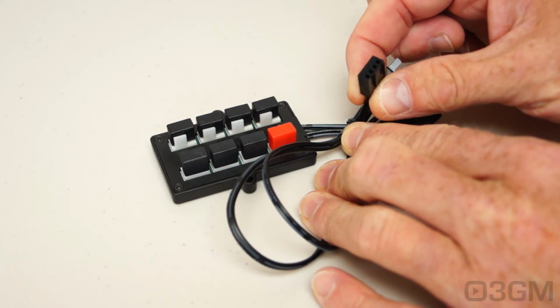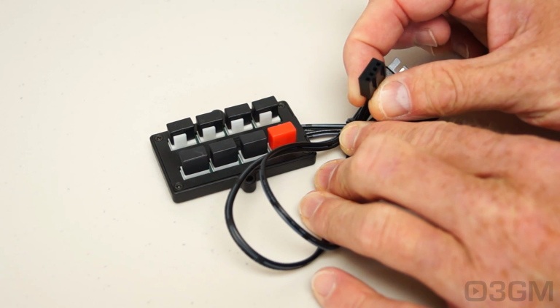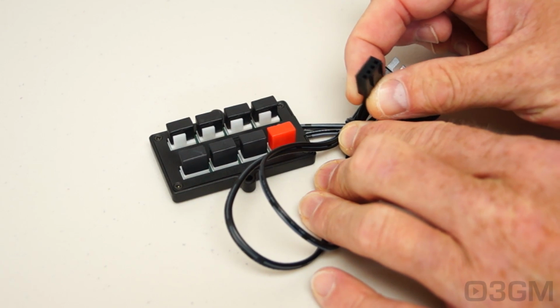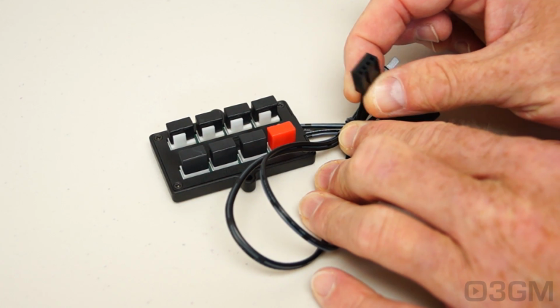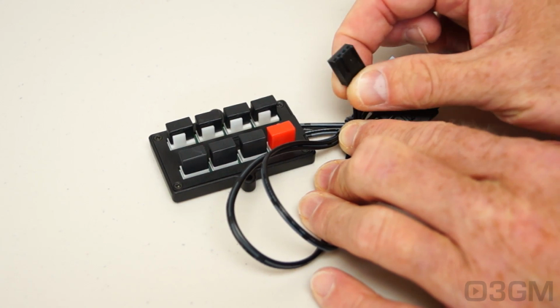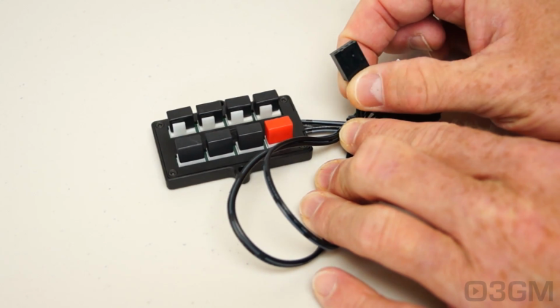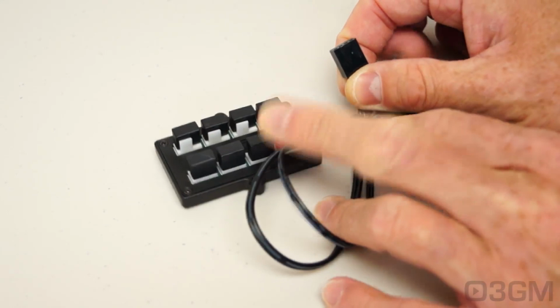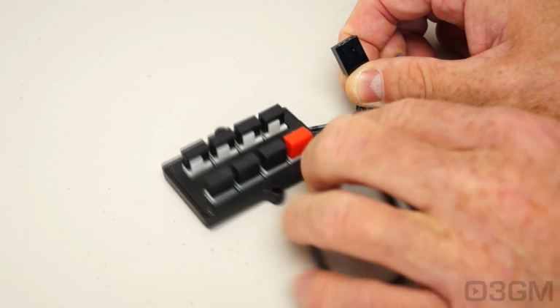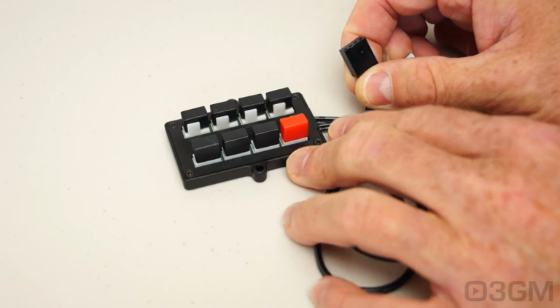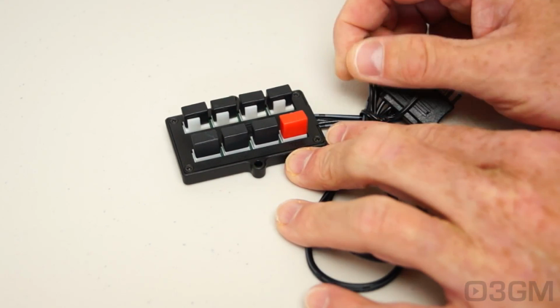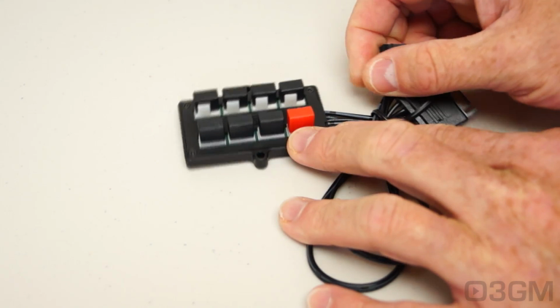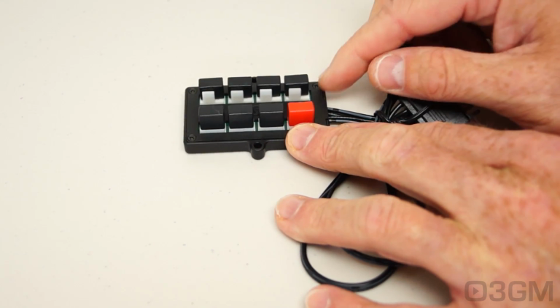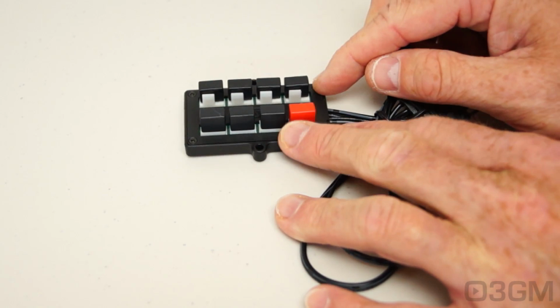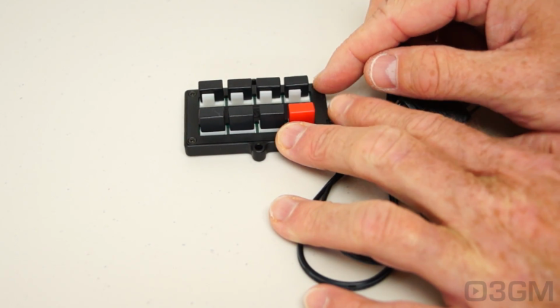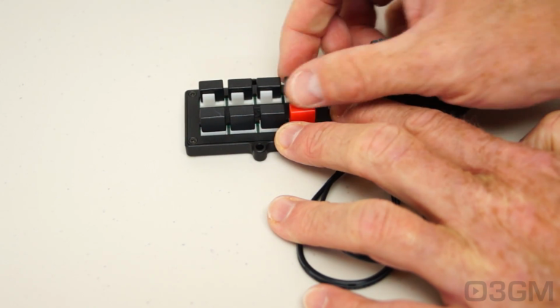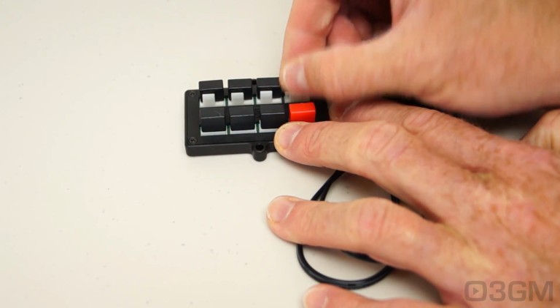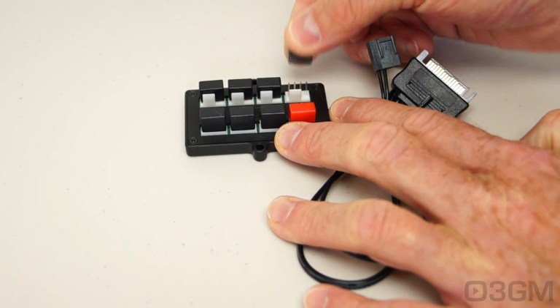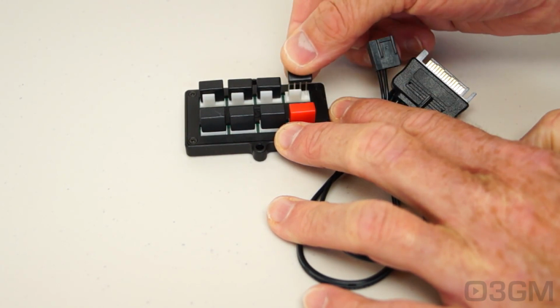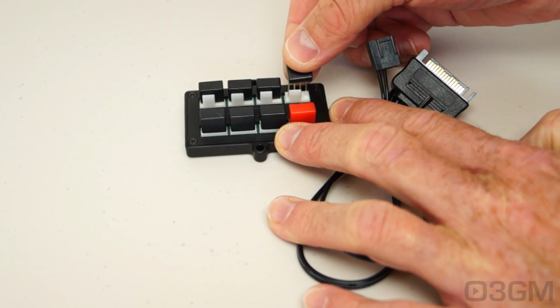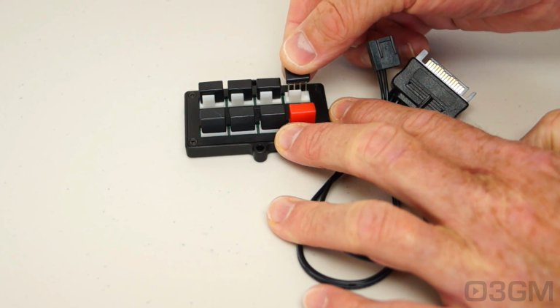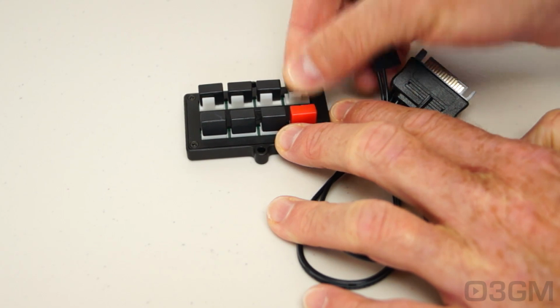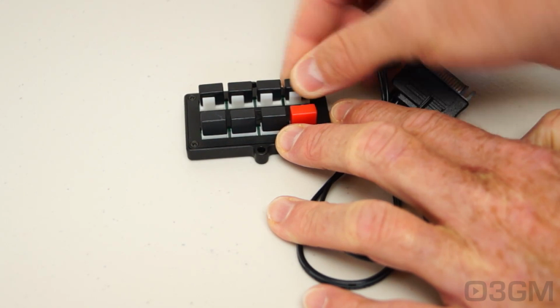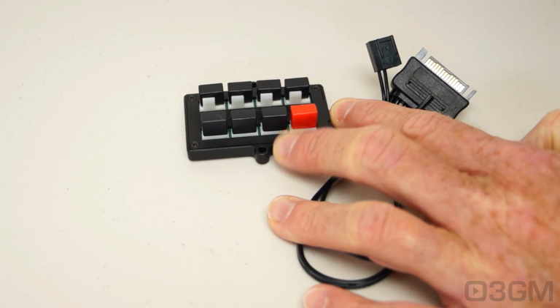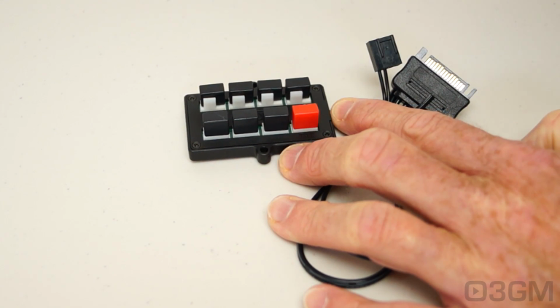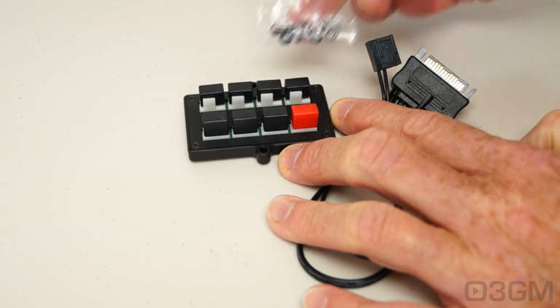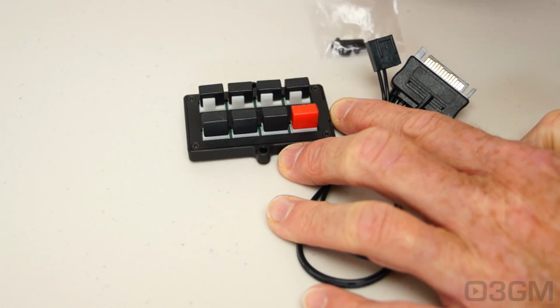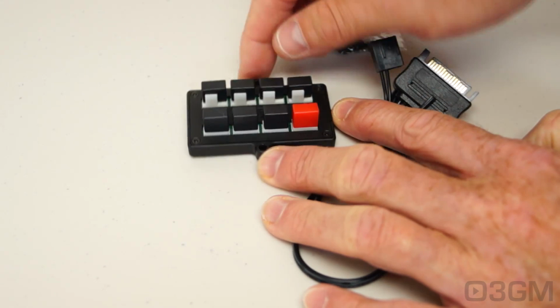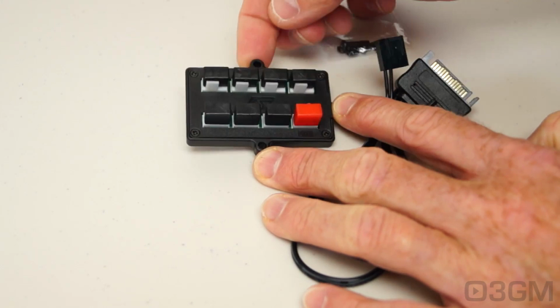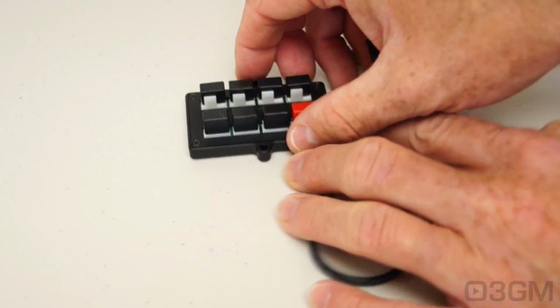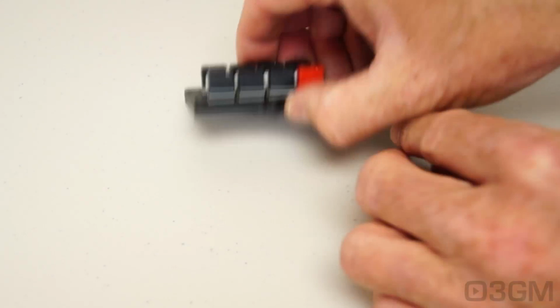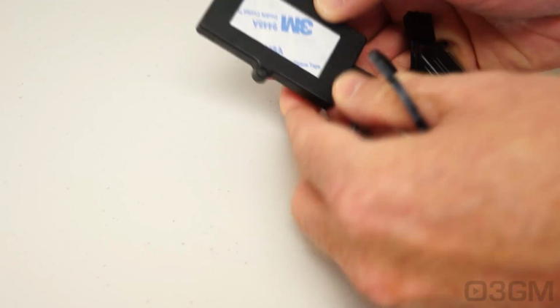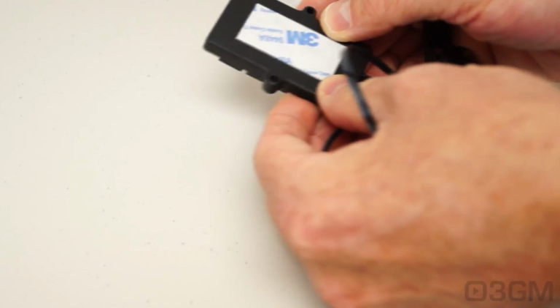Let's have a closer look at this PWM, or Pulse Width Modulation, Fan Splitter. It comes with a serial ATA power lead and a 4-pin fan lead which gets connected into the 4-pin fan header on the motherboard. It gives you the capability of connecting up to eight 4-pin fans.